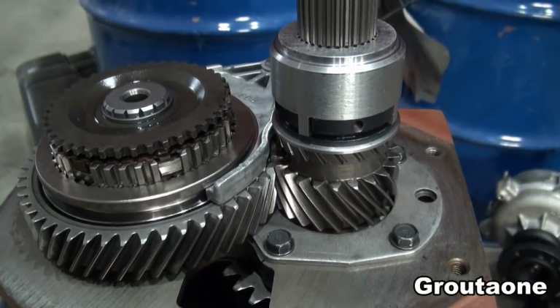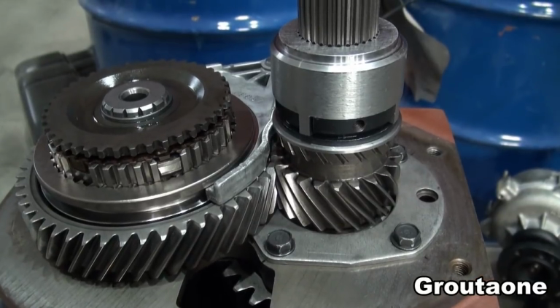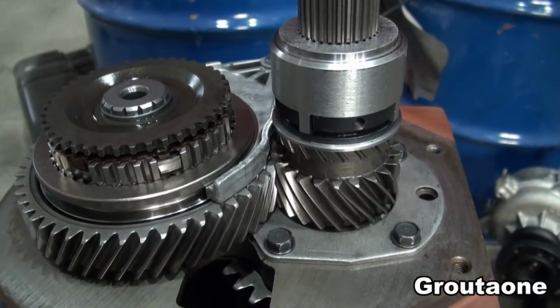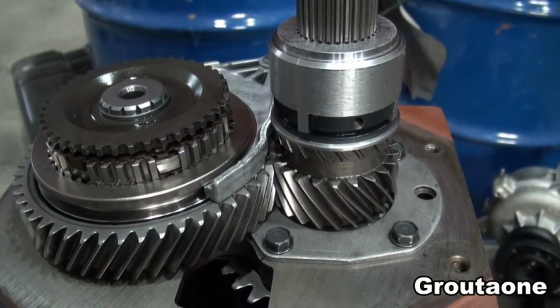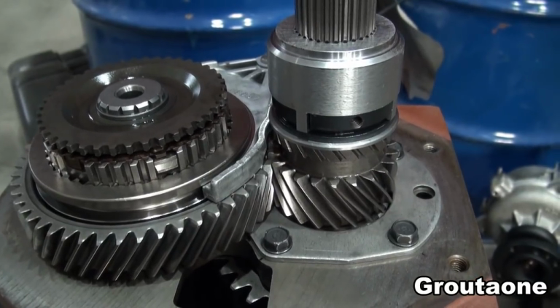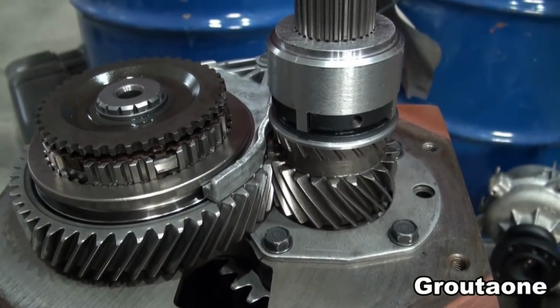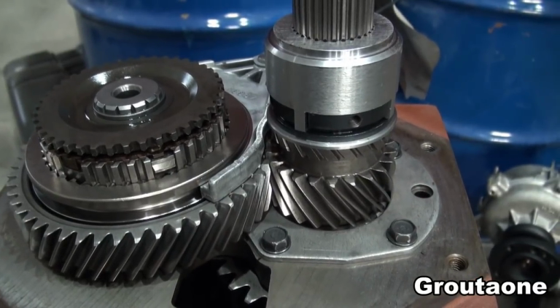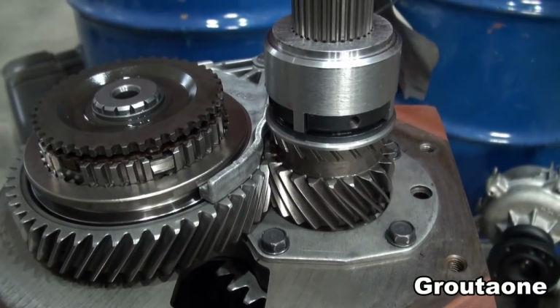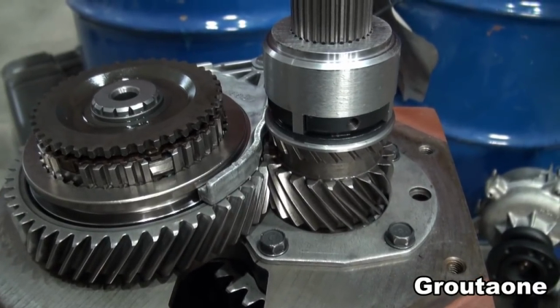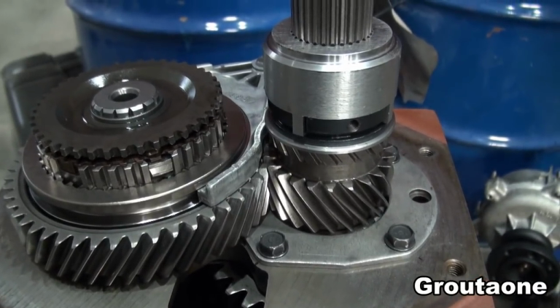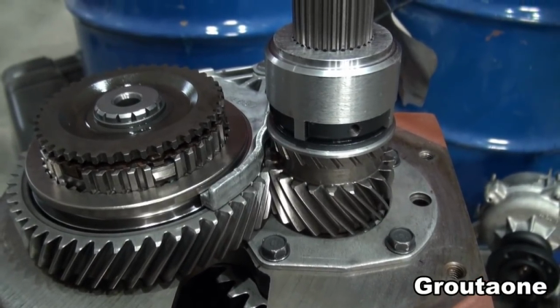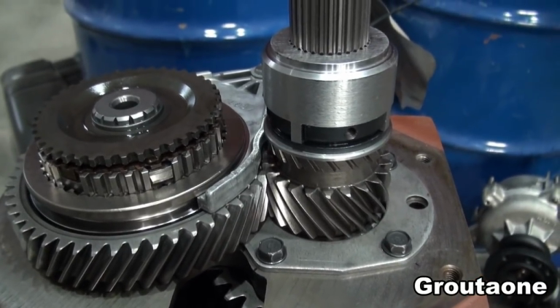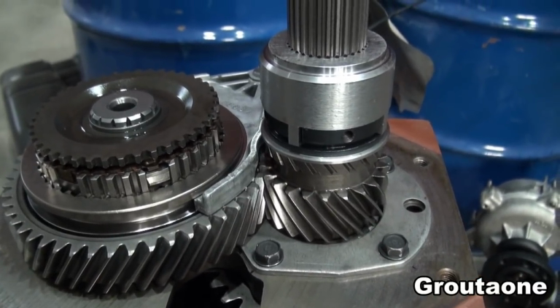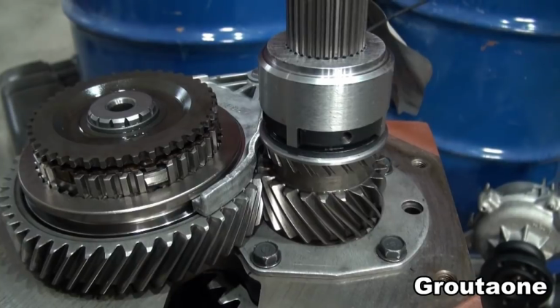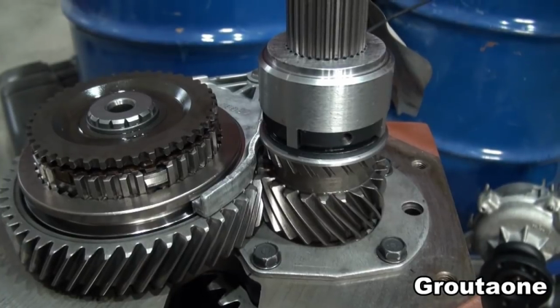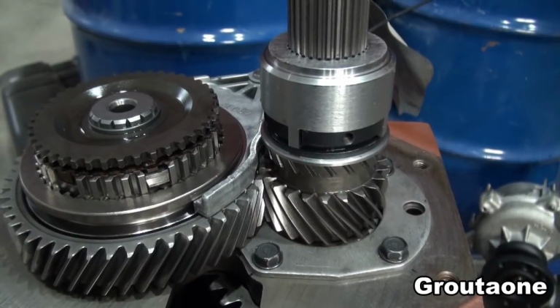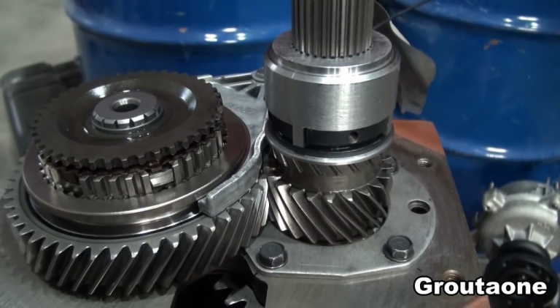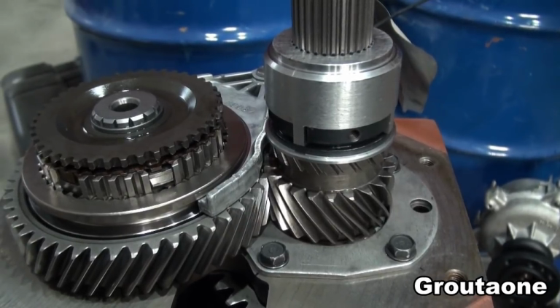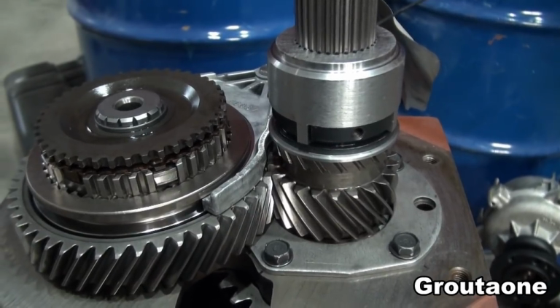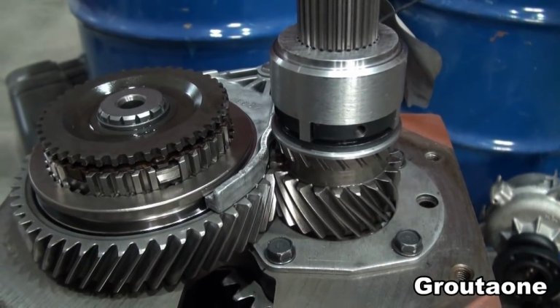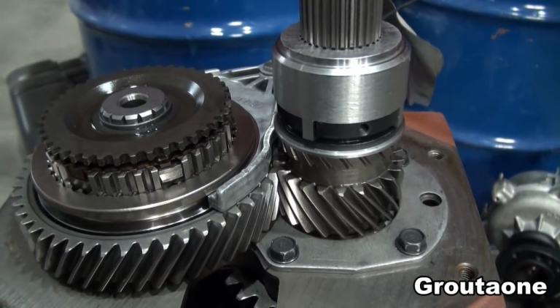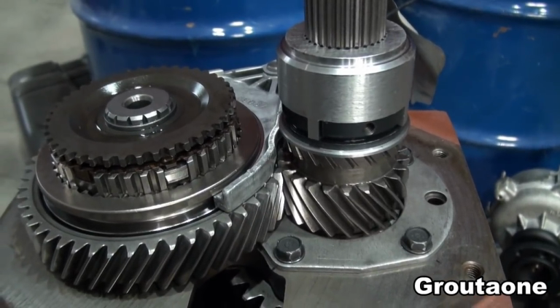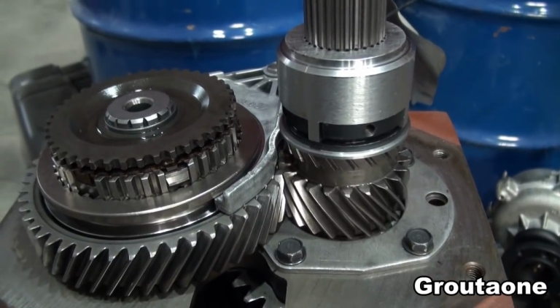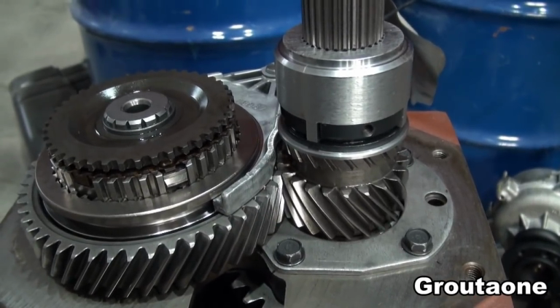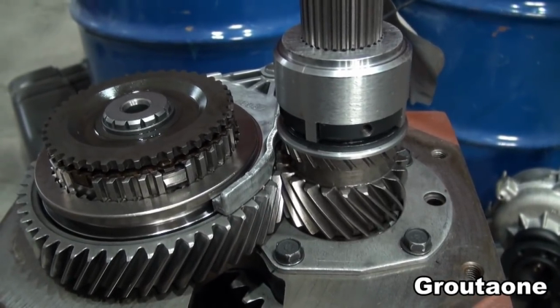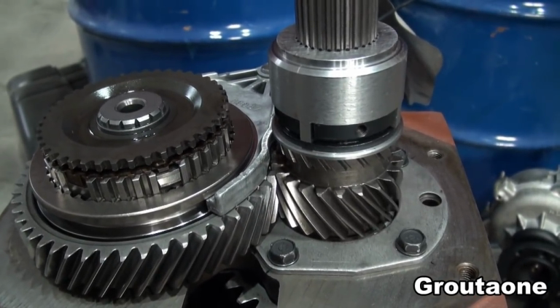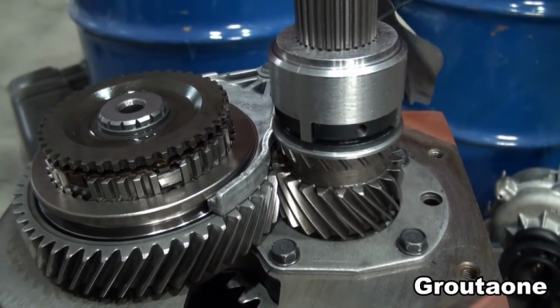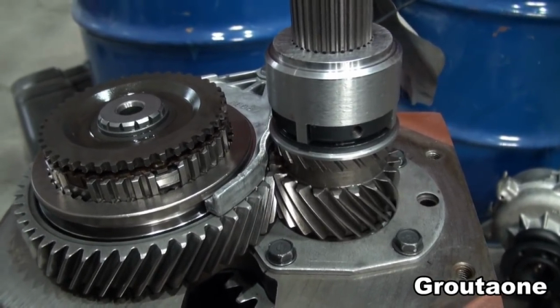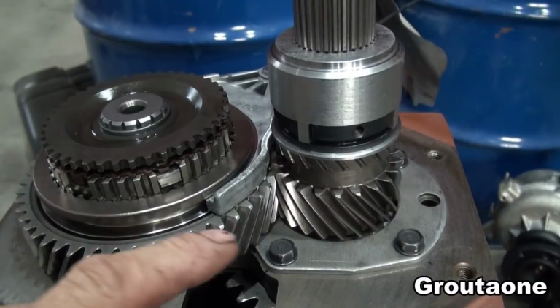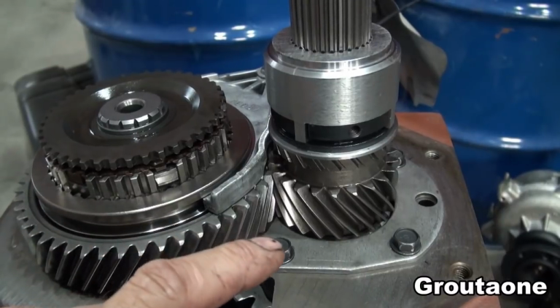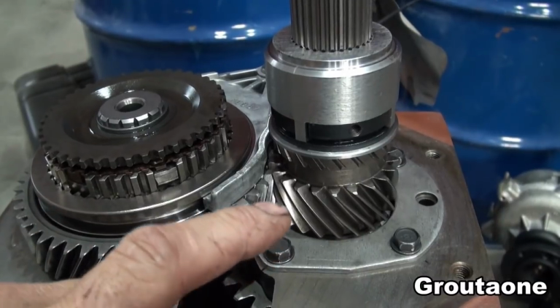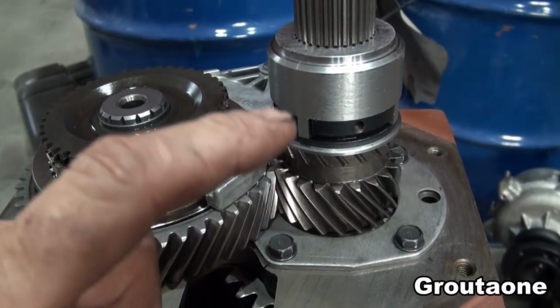When it comes to aftermarket parts, it's probably not a good idea to just assume that everything fits. Checking is a good idea. And so there are some aftermarket parts here.